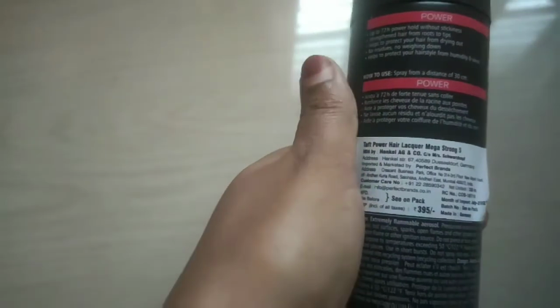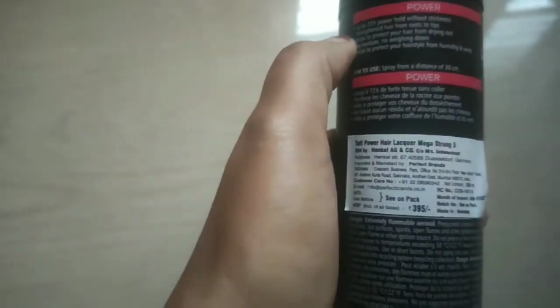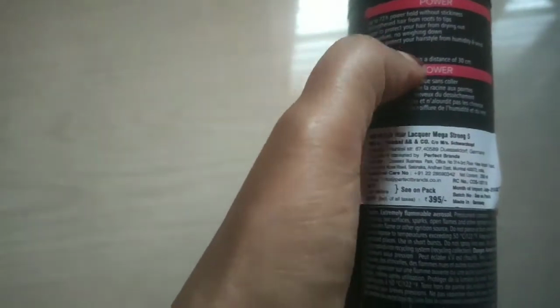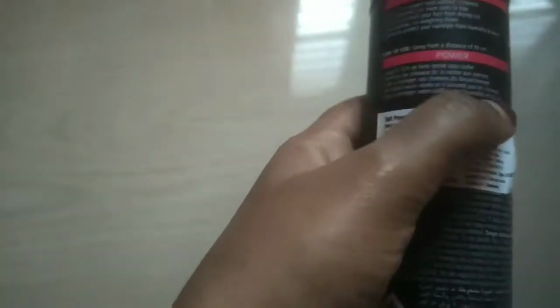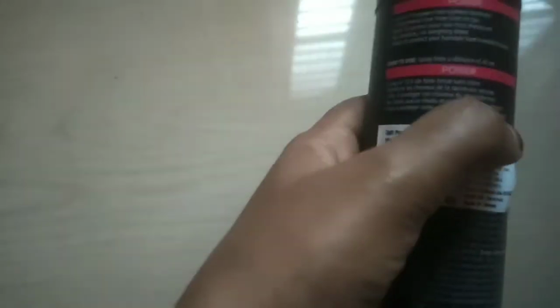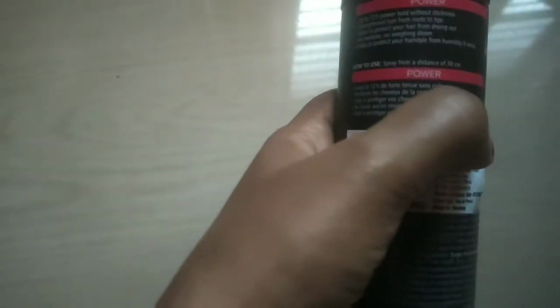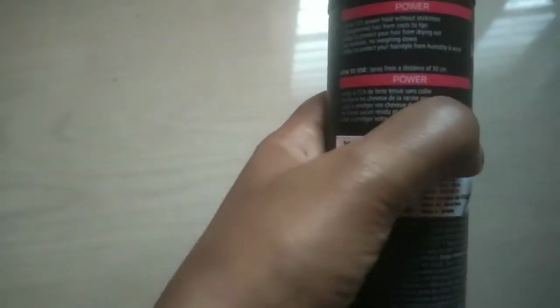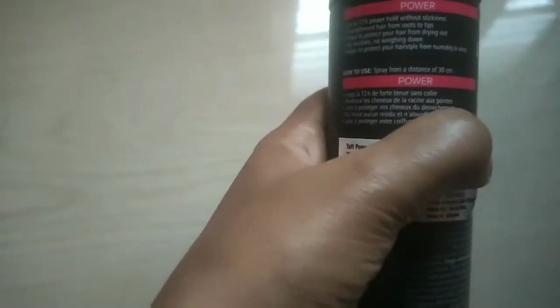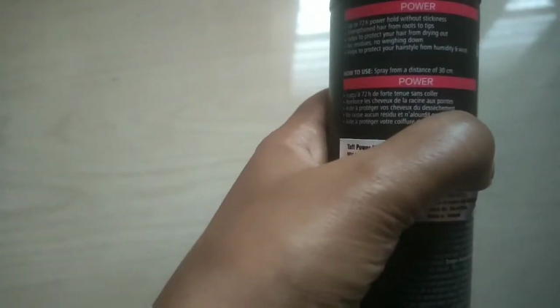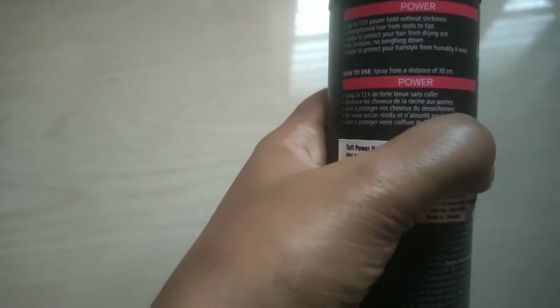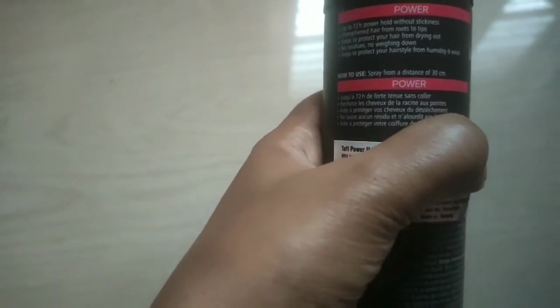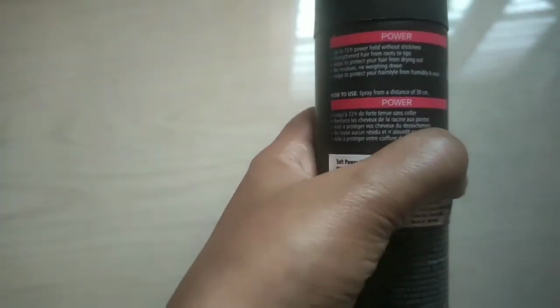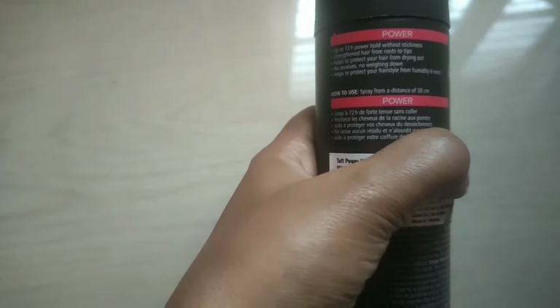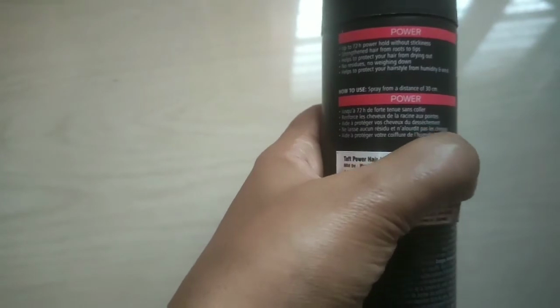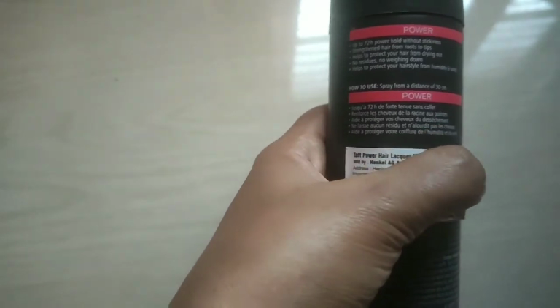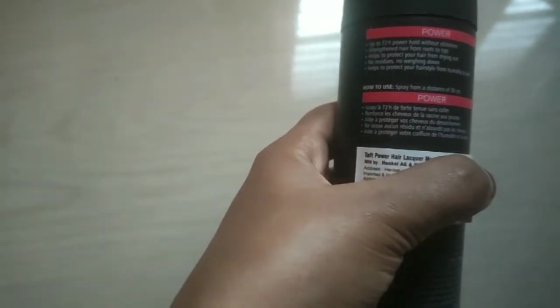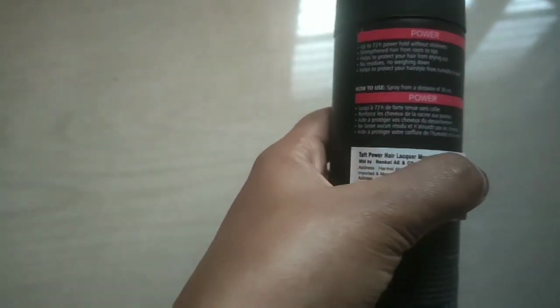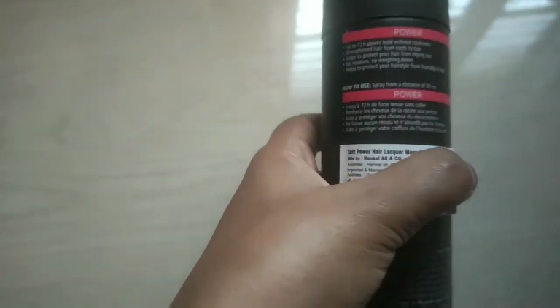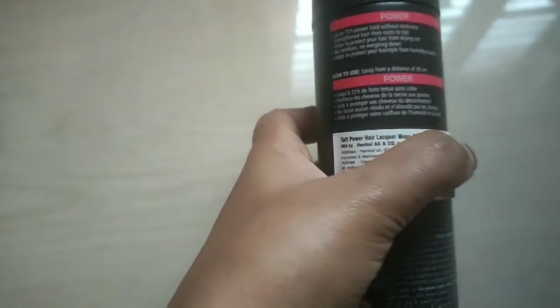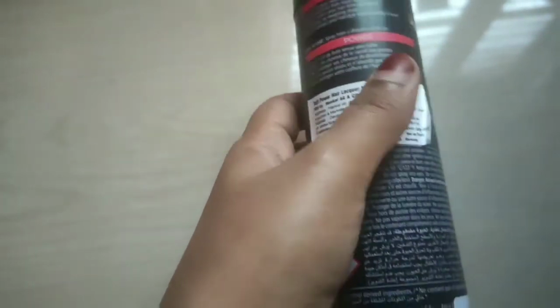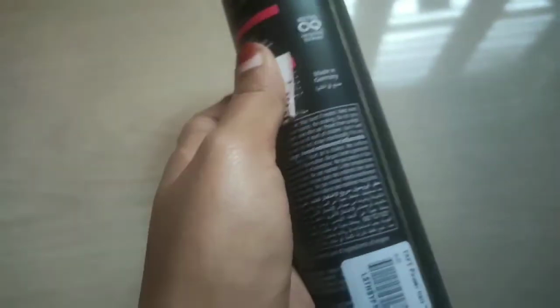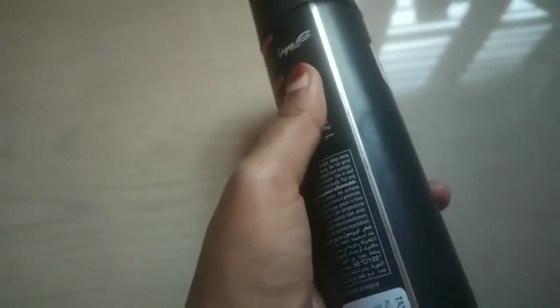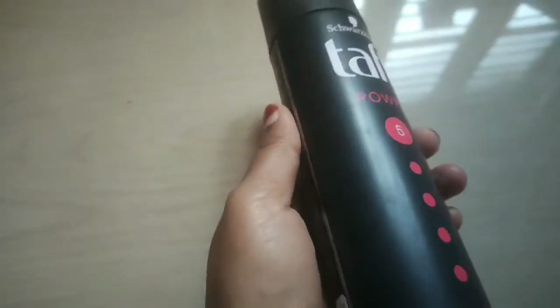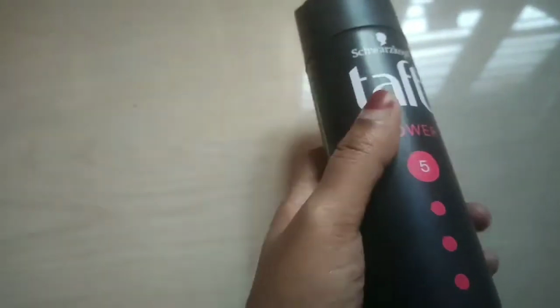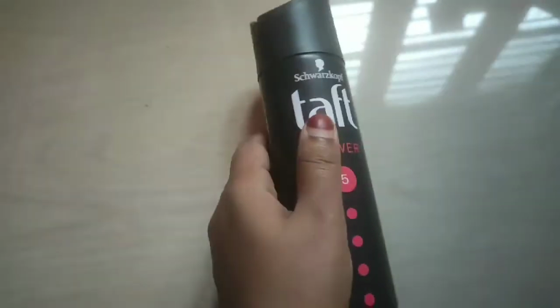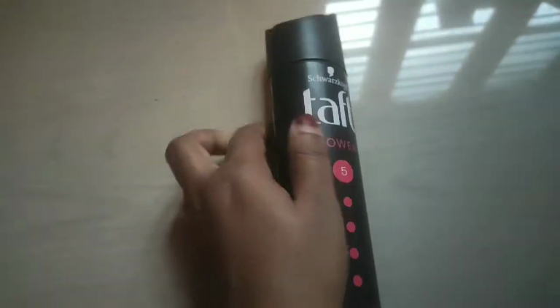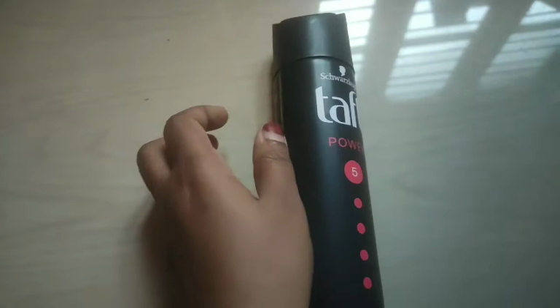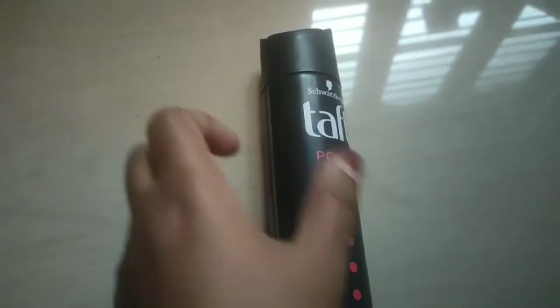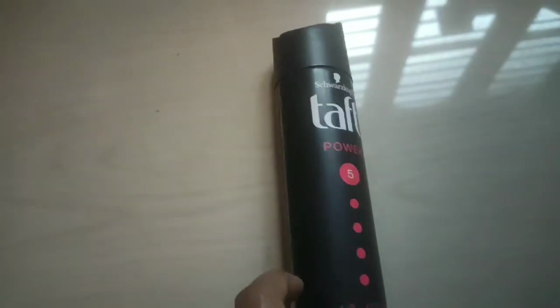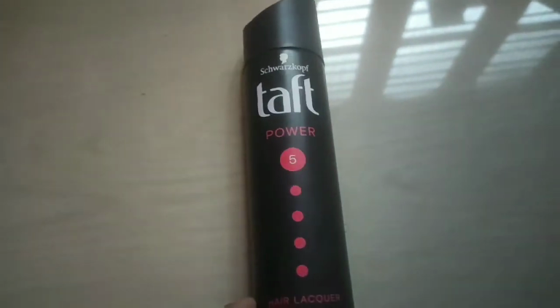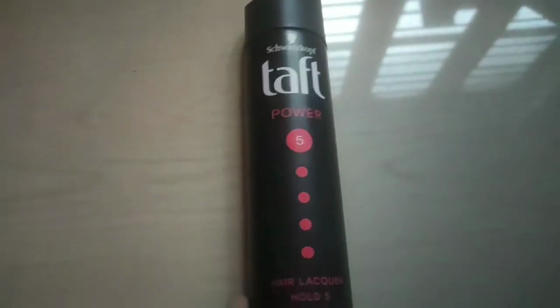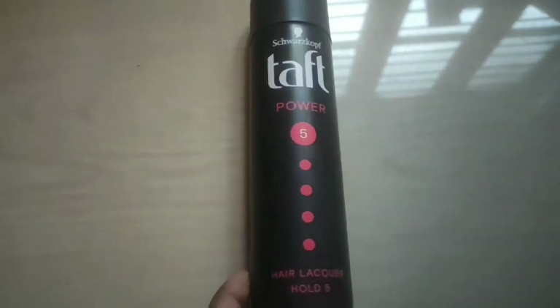Here some directions are given on how to use it. Spray from a distance of 30cm. The power details are also listed here. So guys, according to my experience, I have used it.